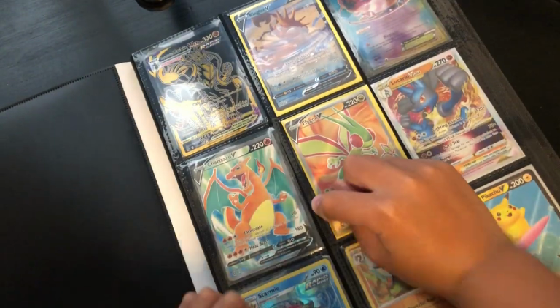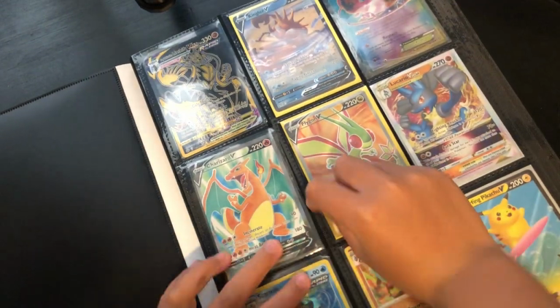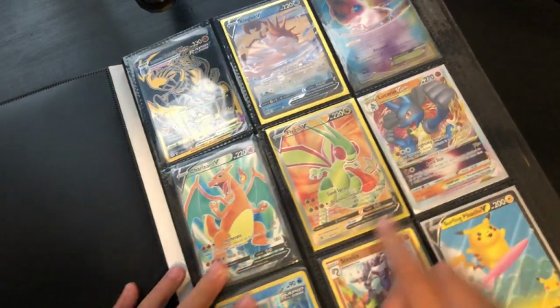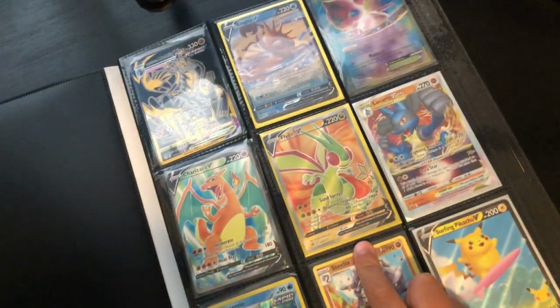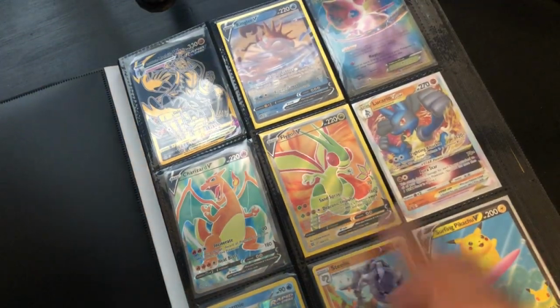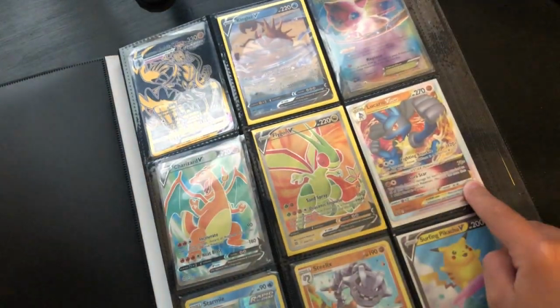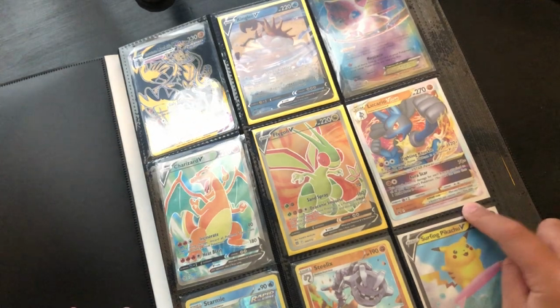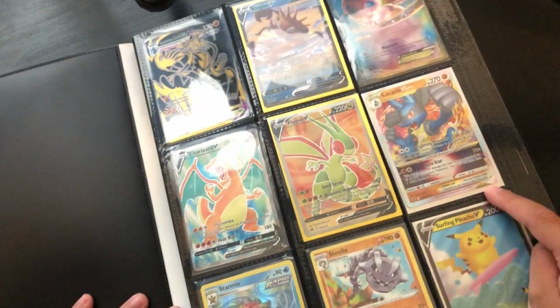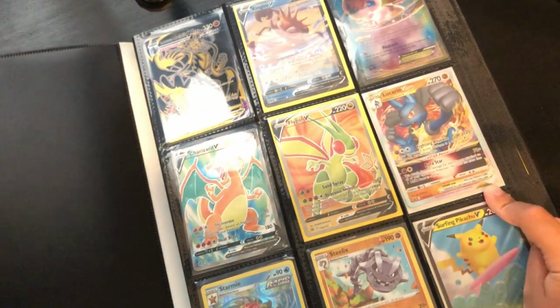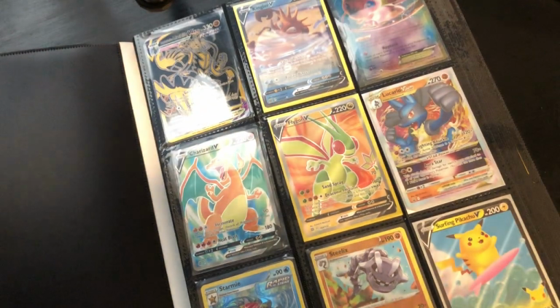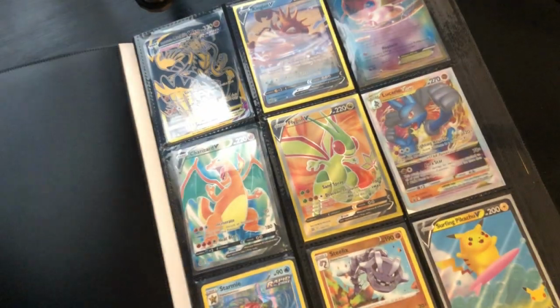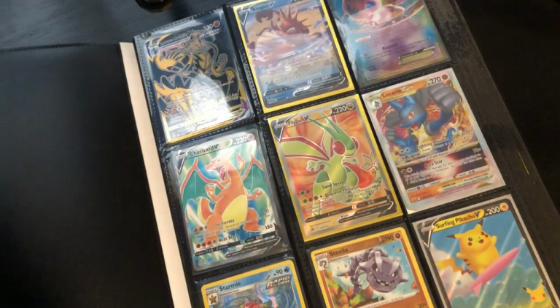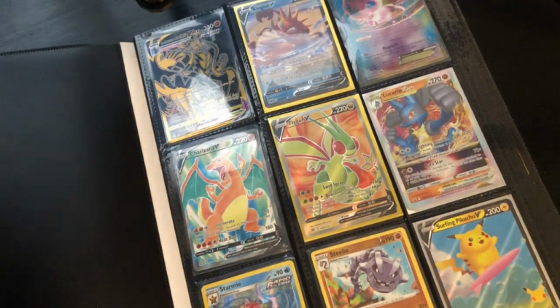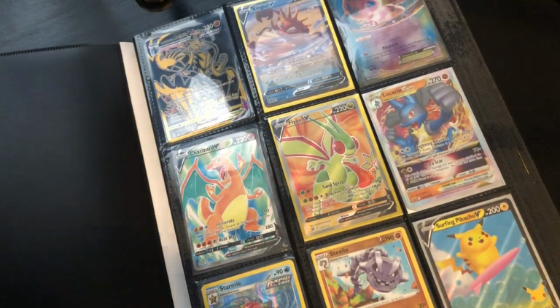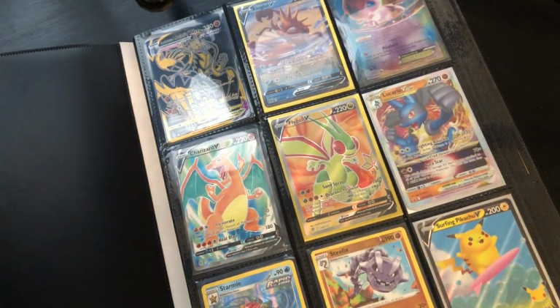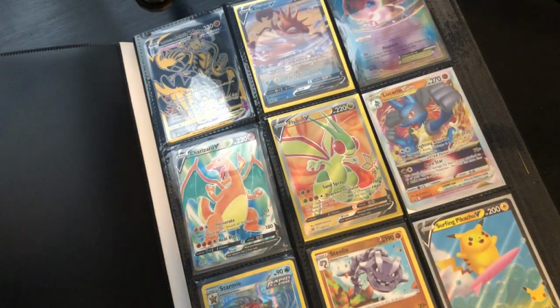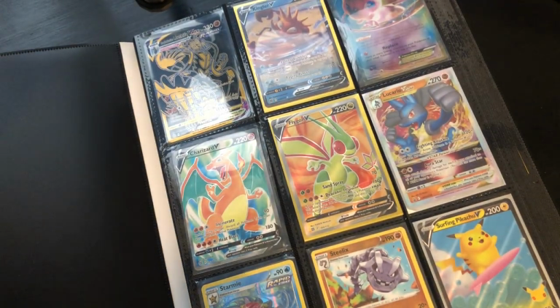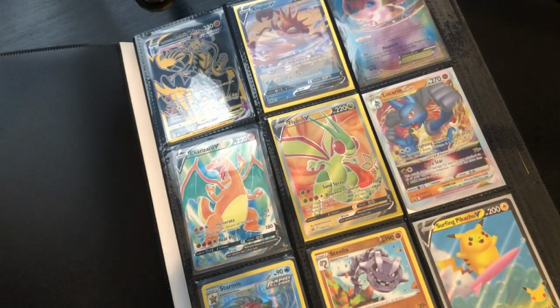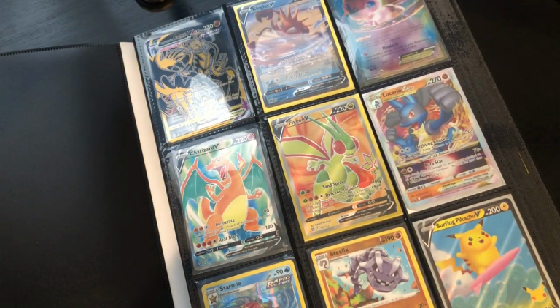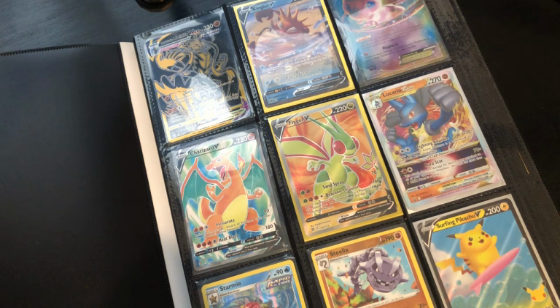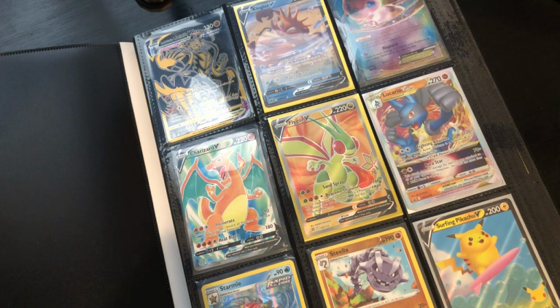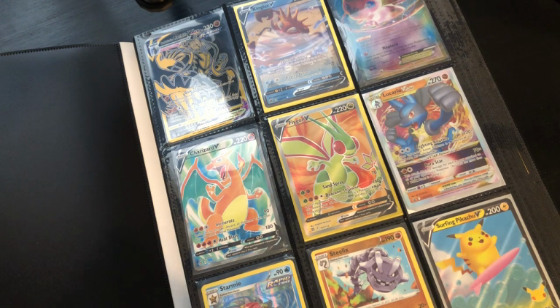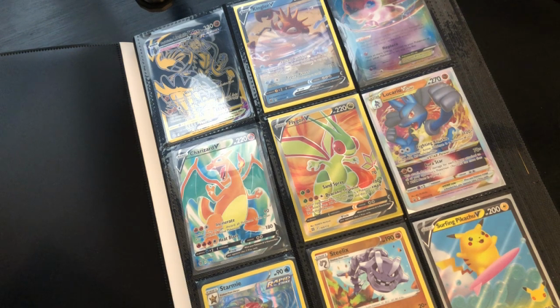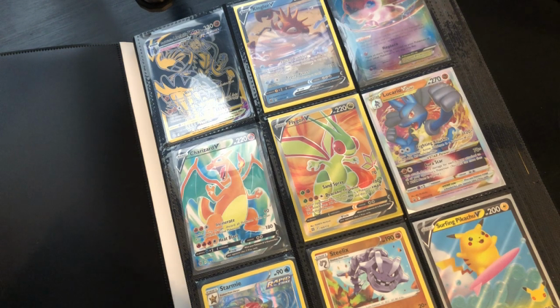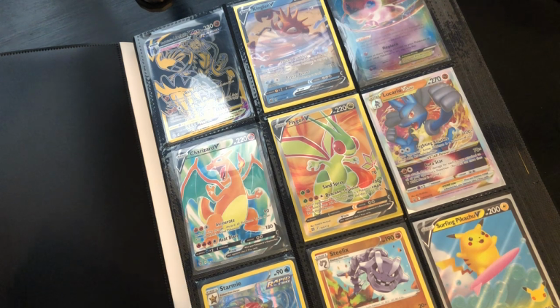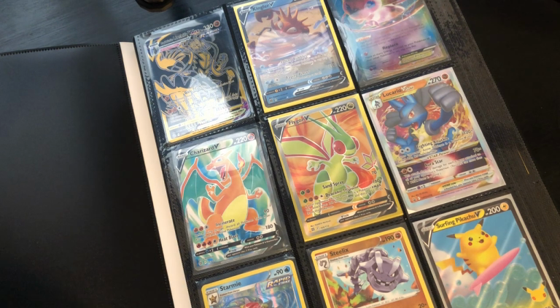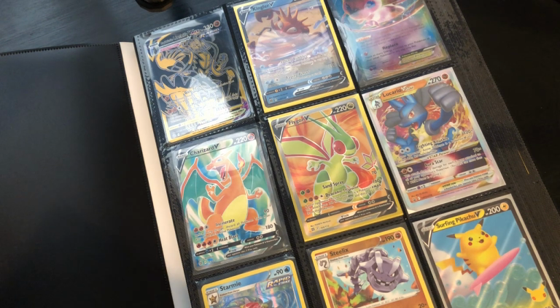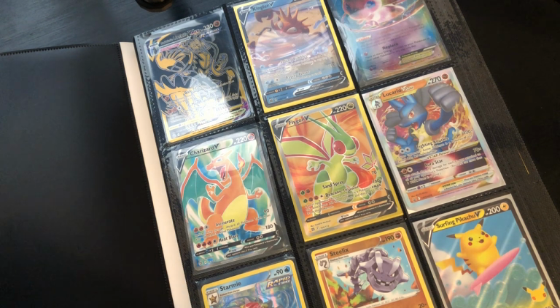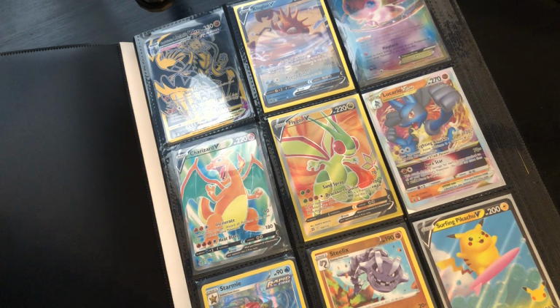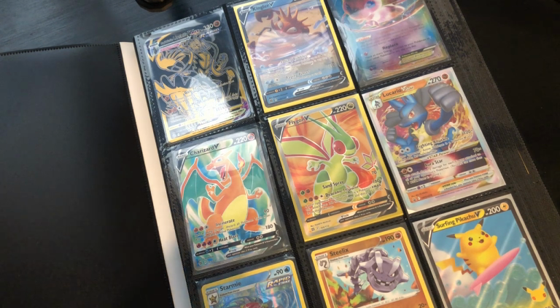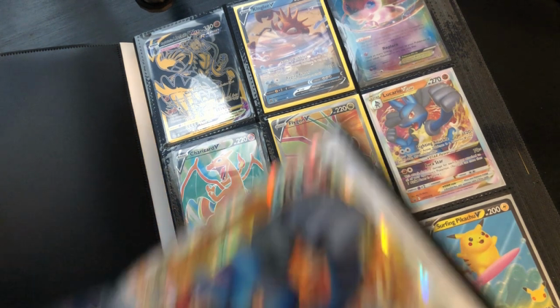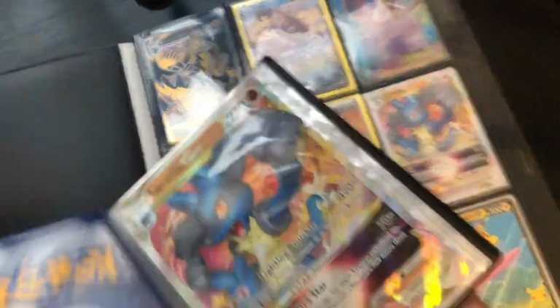Charizard, flying. There's the Lucario V-Star — it's the same thing as the jumbo one. Let me check — yeah, it's the same card.